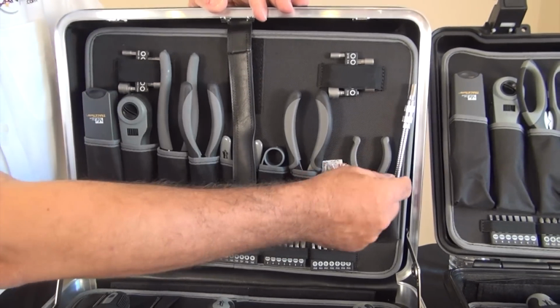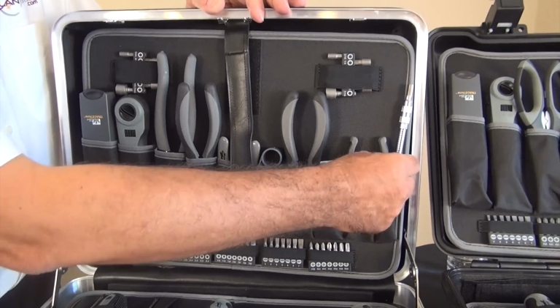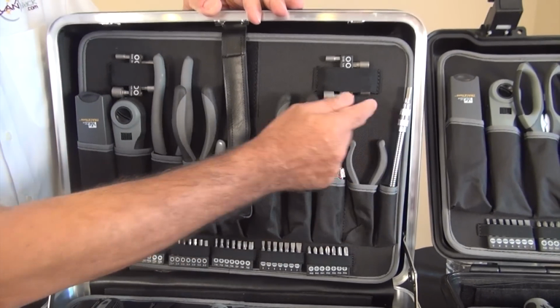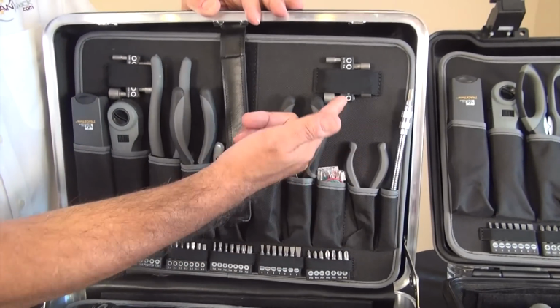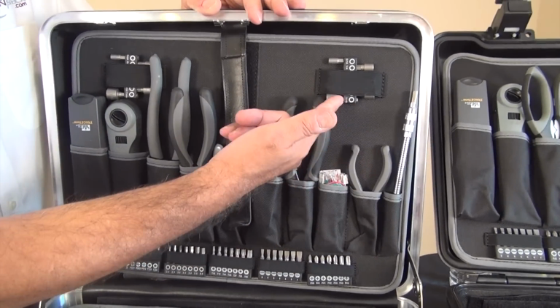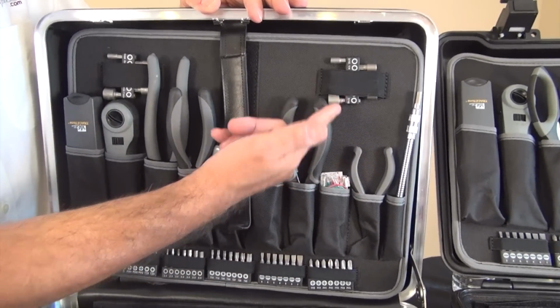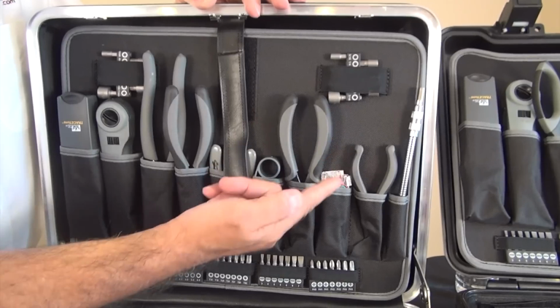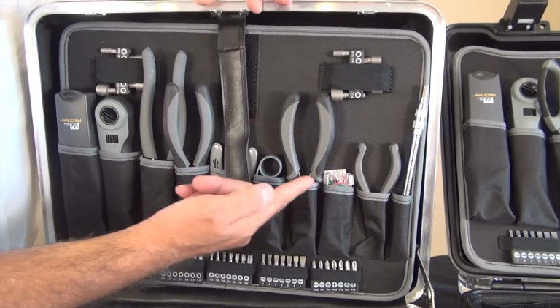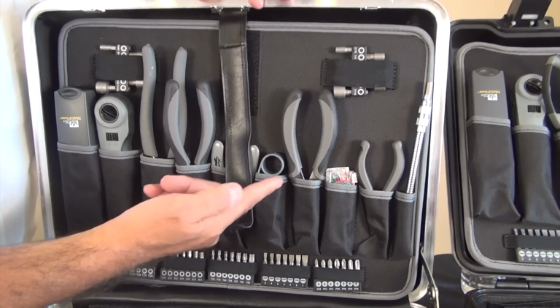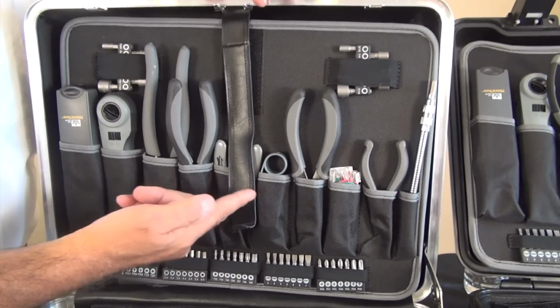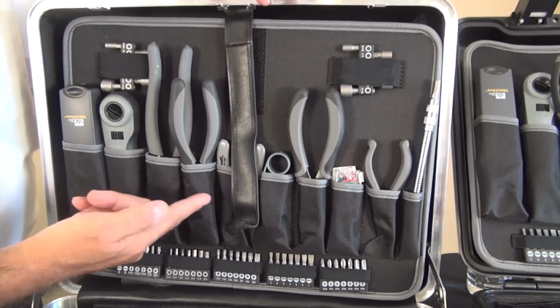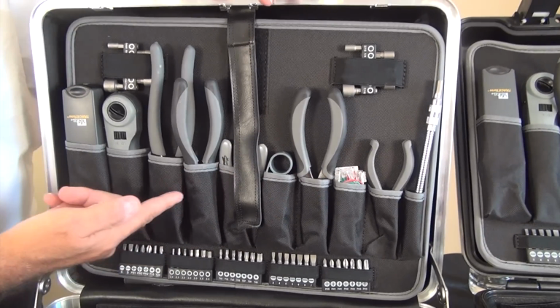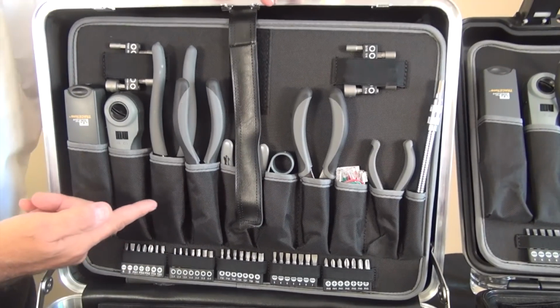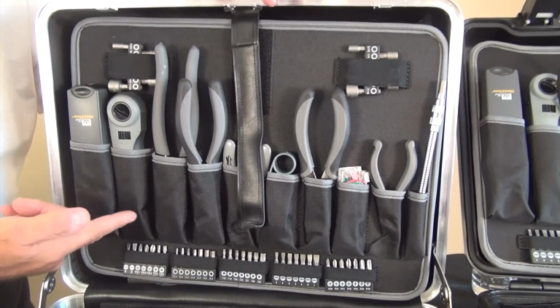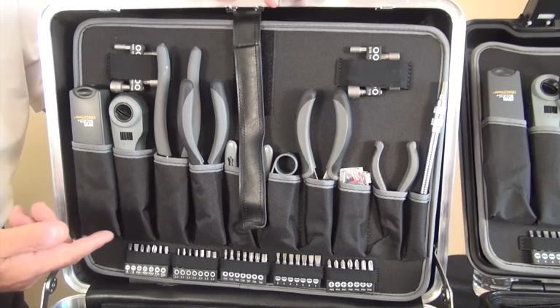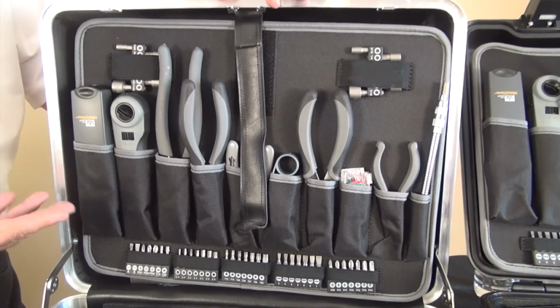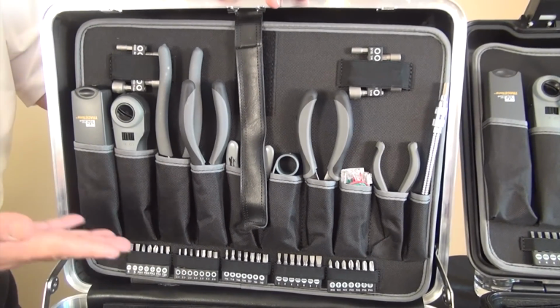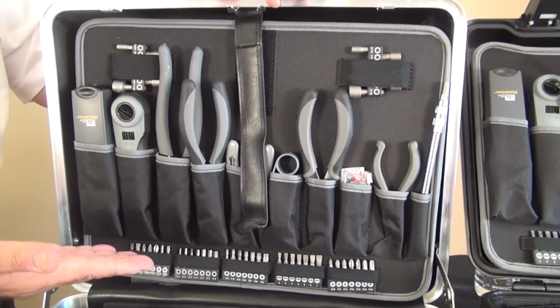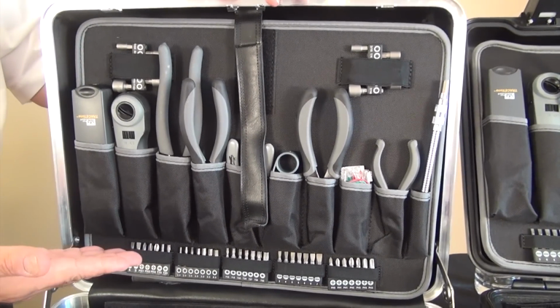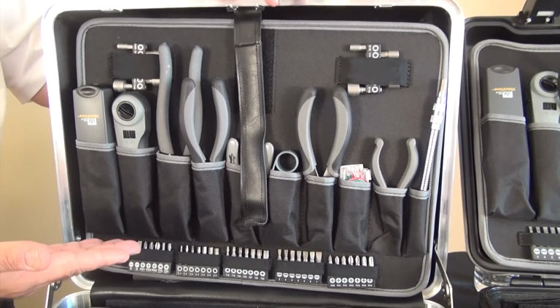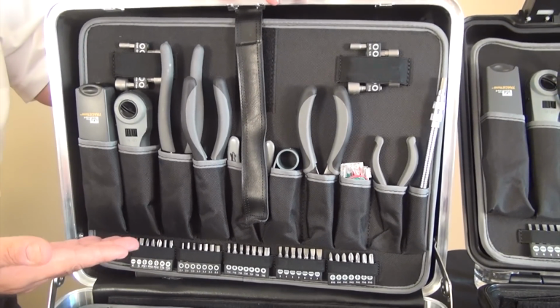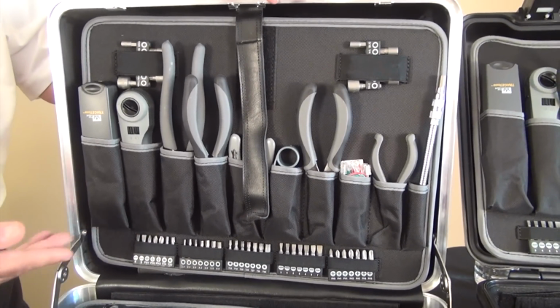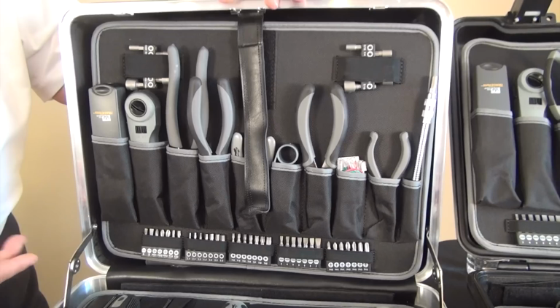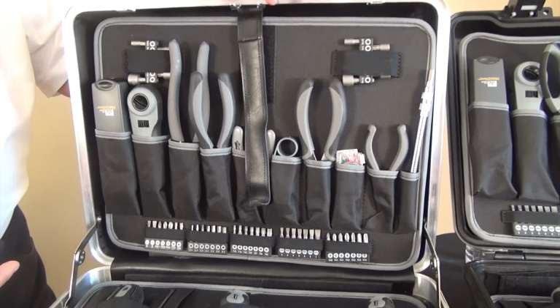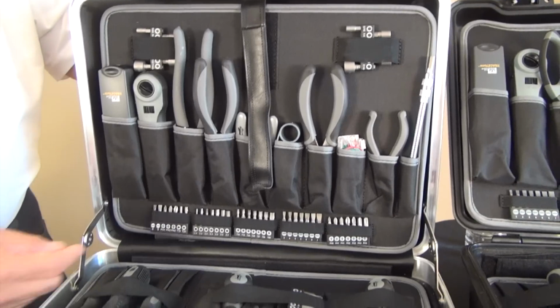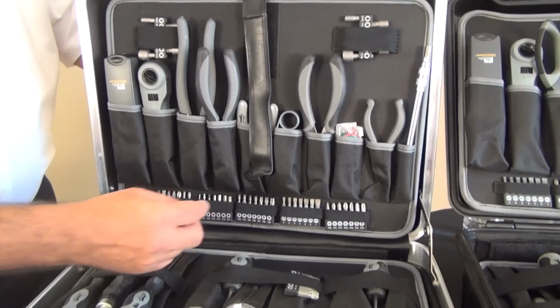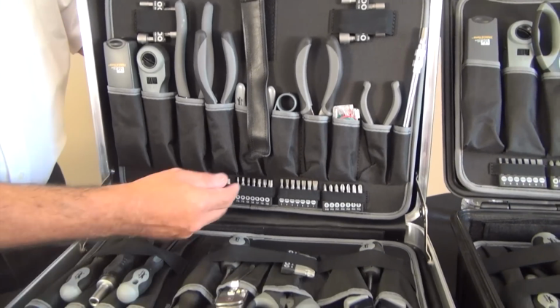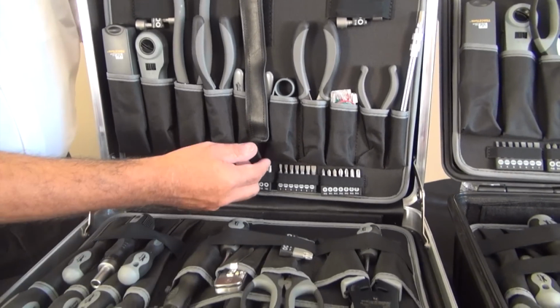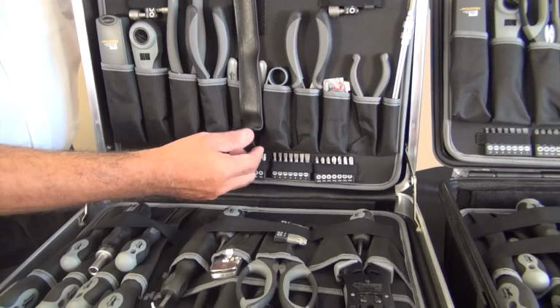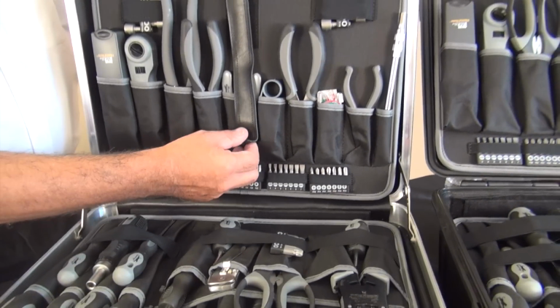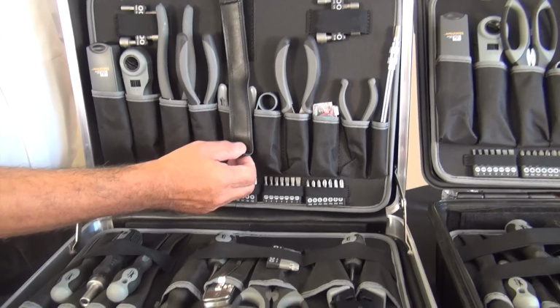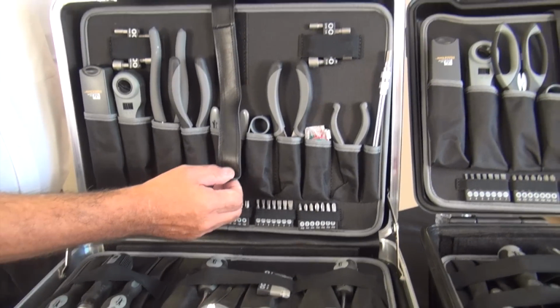A flexible extension and nut drivers add even more functionality. Notice the quality of the pallet and its material — these pockets are made to last.